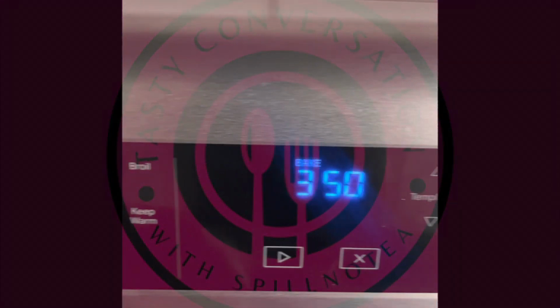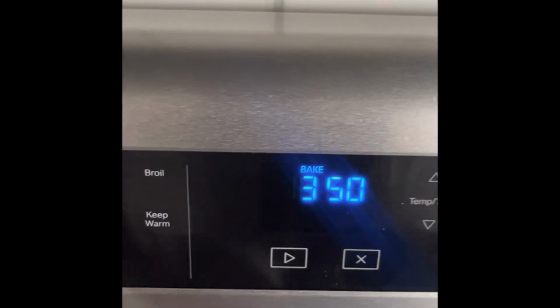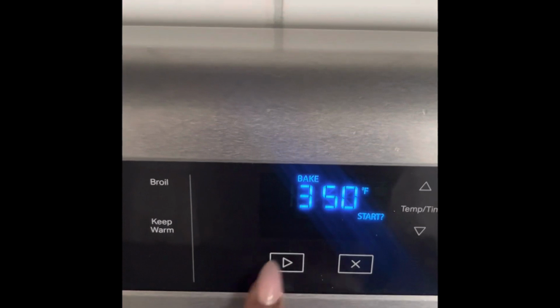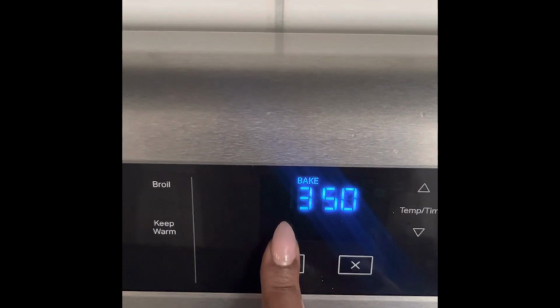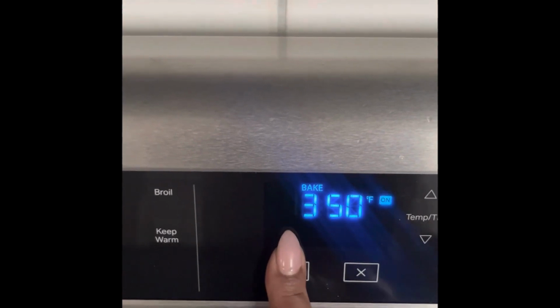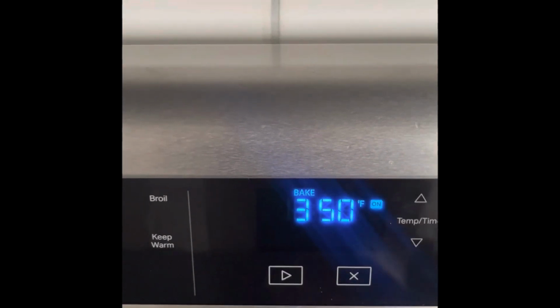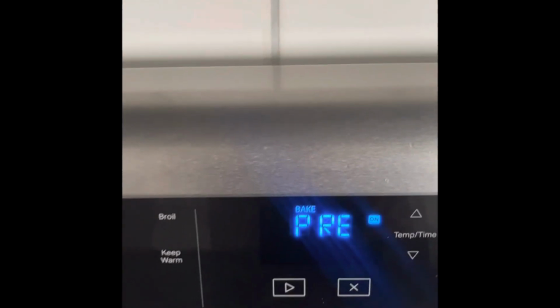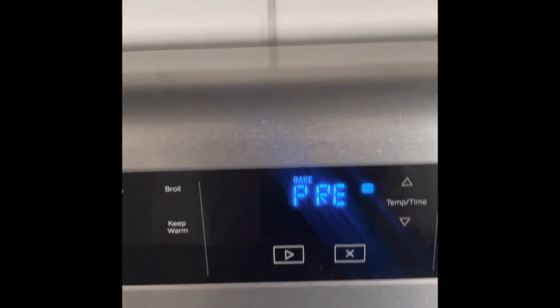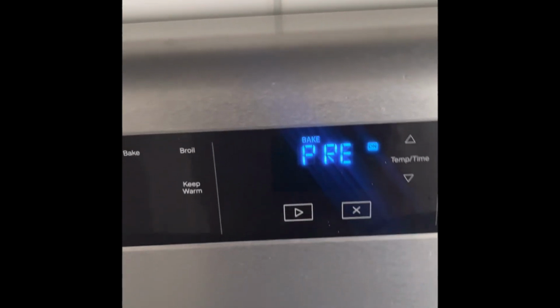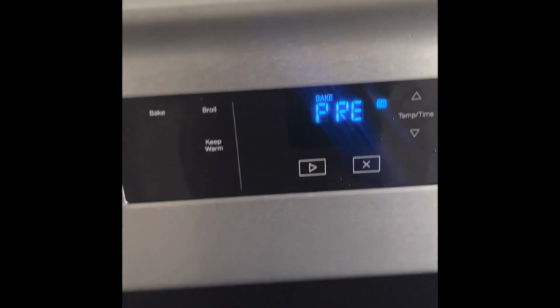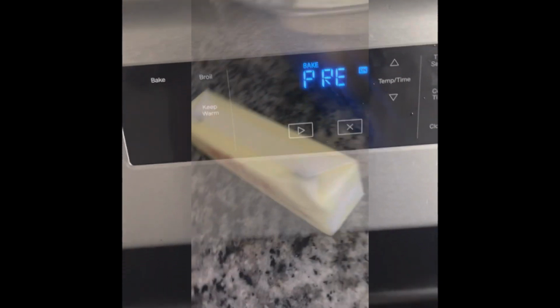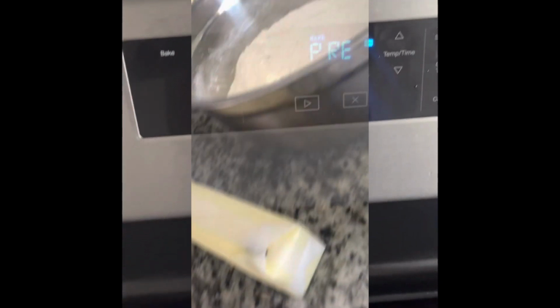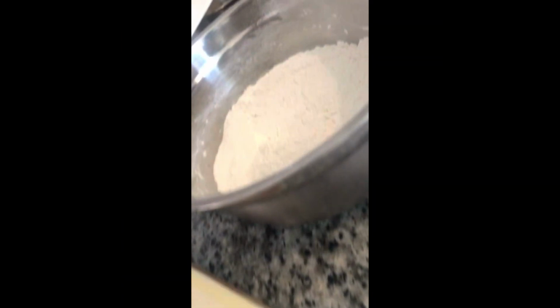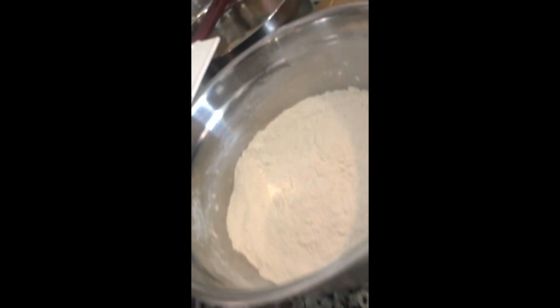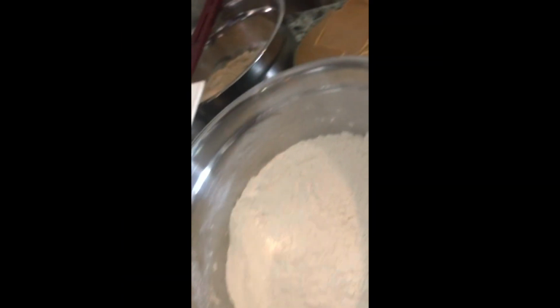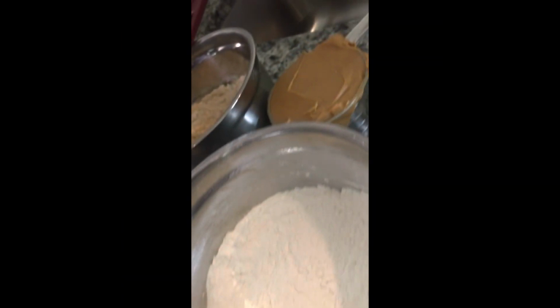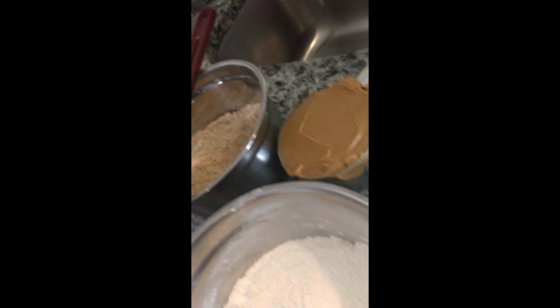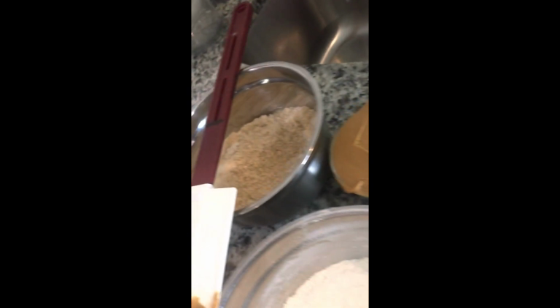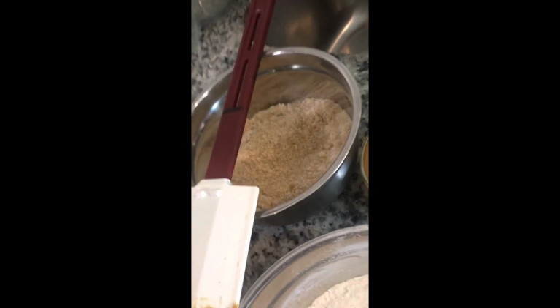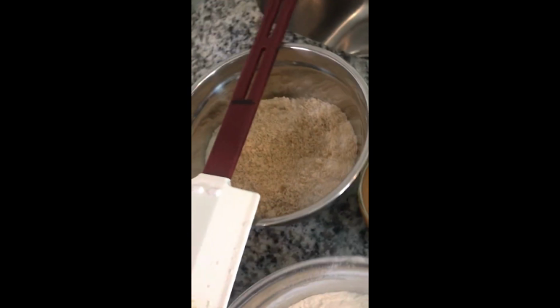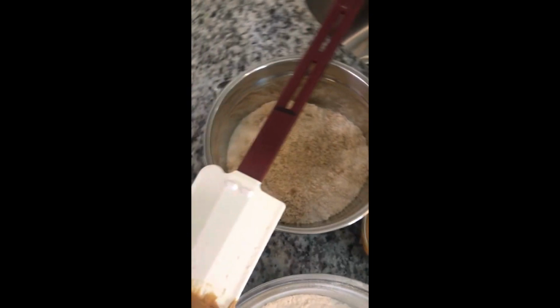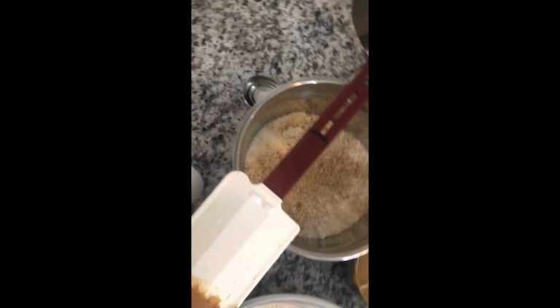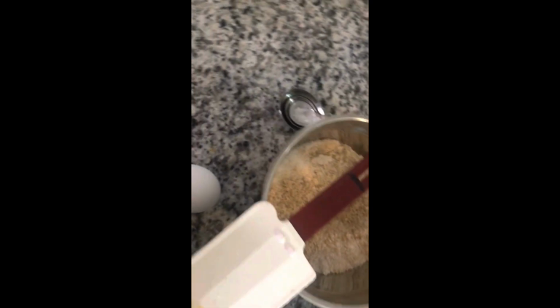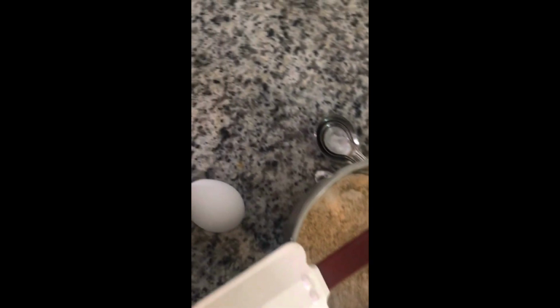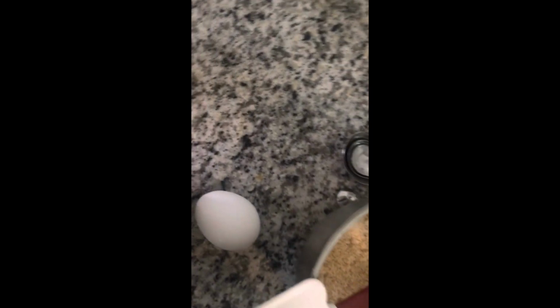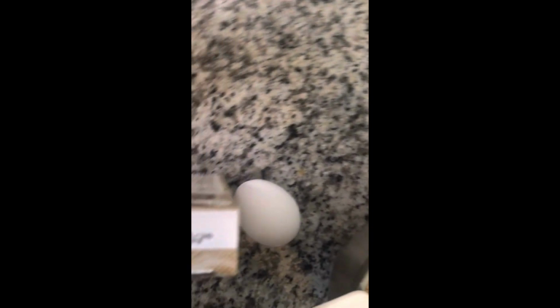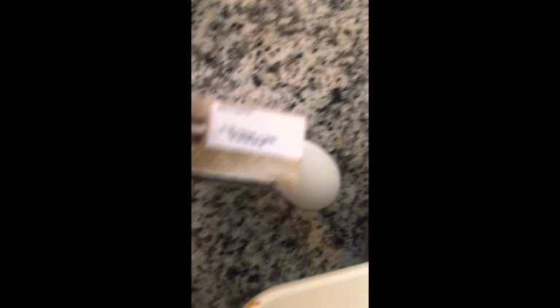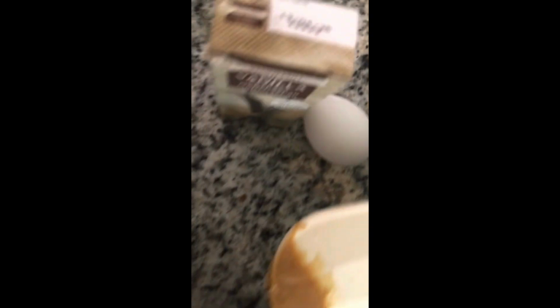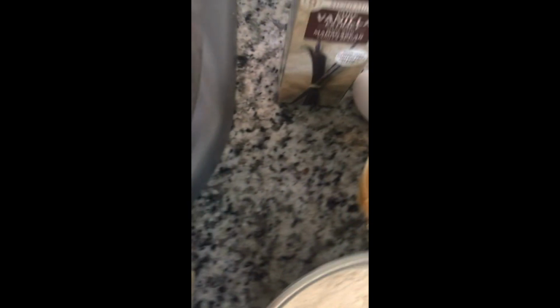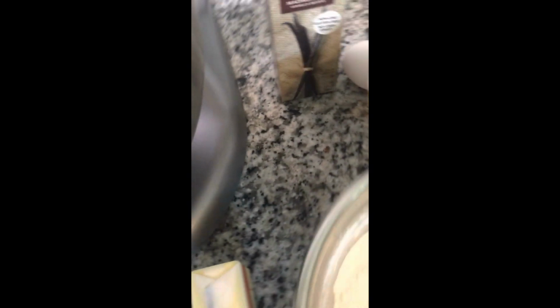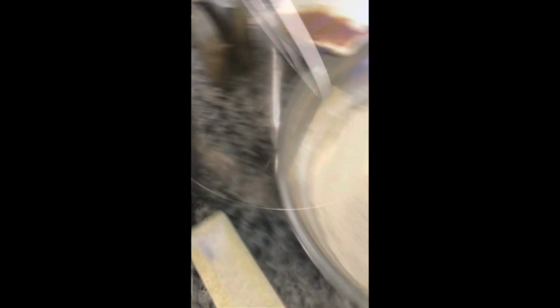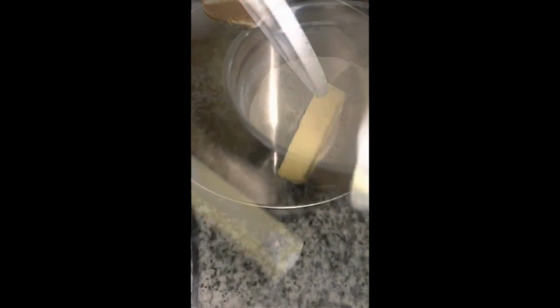All right, Foodie Baes, we're going to start by preheating the oven to 350. We laid all of our ingredients out first just to make it simple. The ingredient list is in the comment section down there.